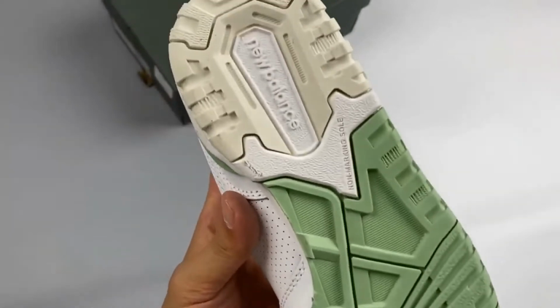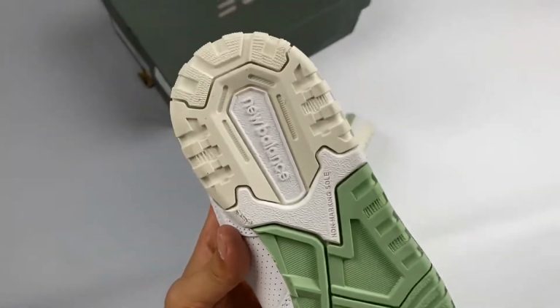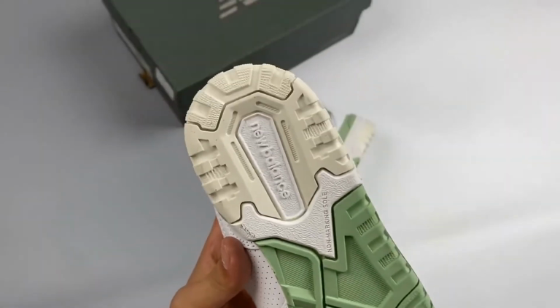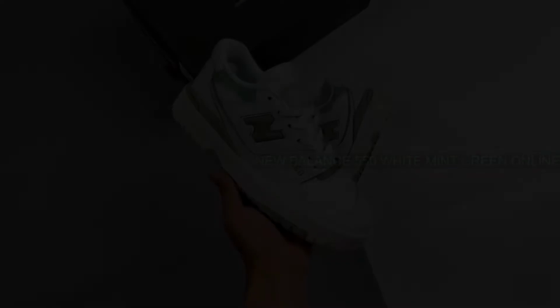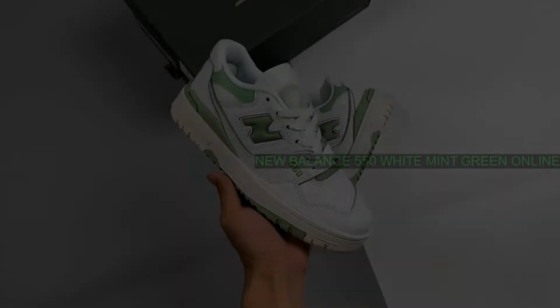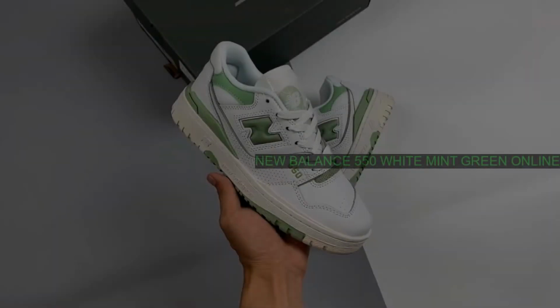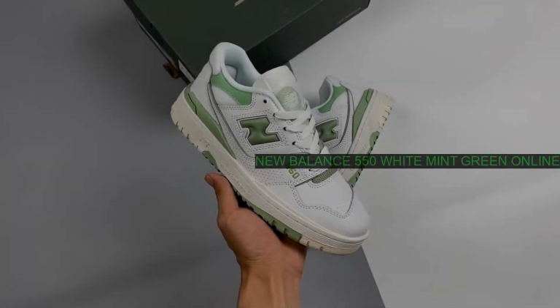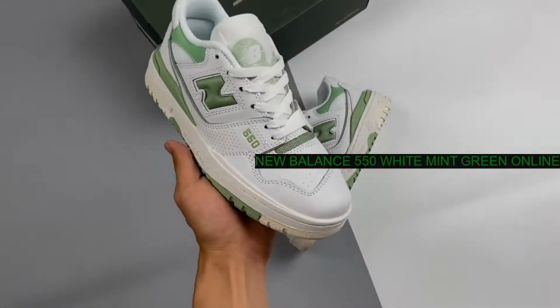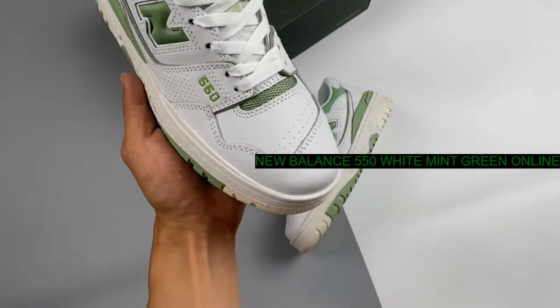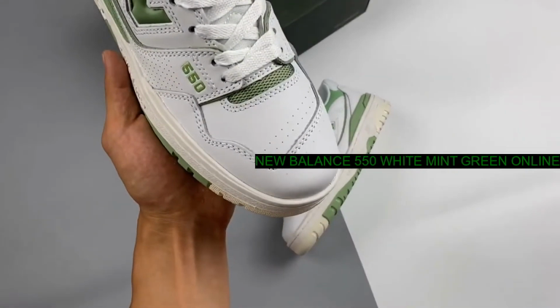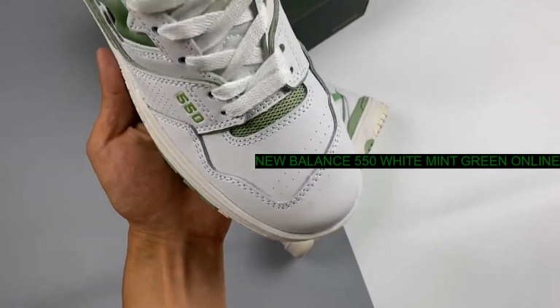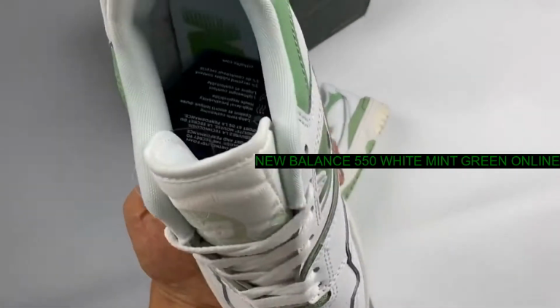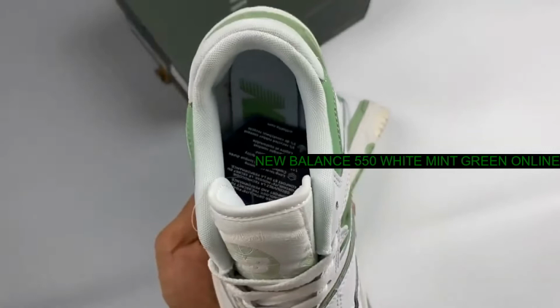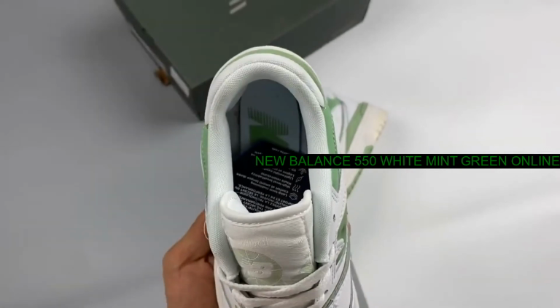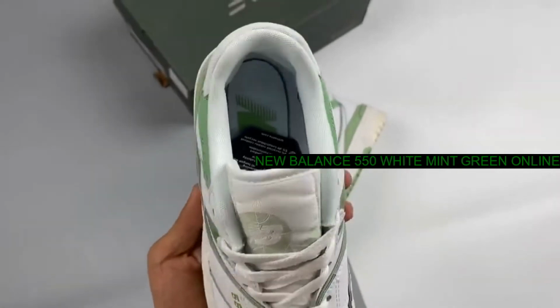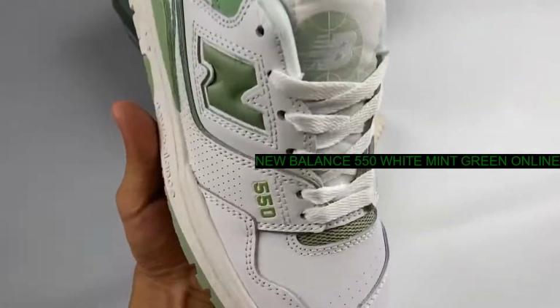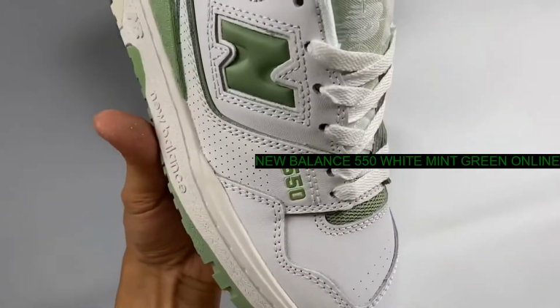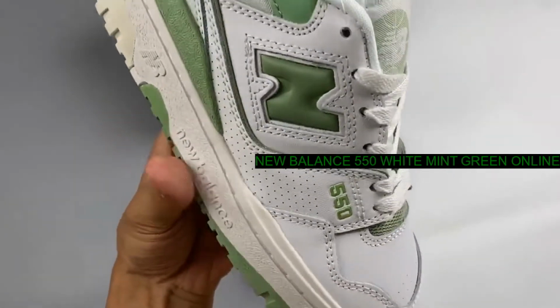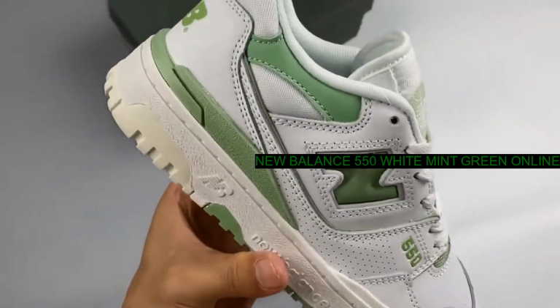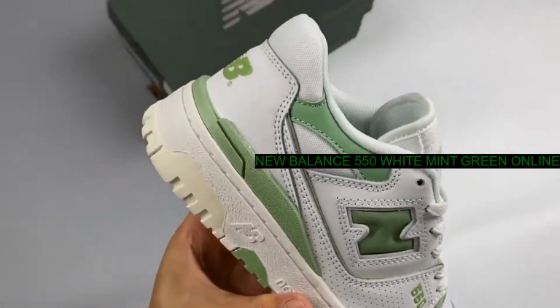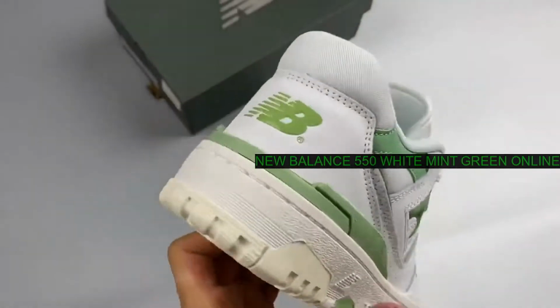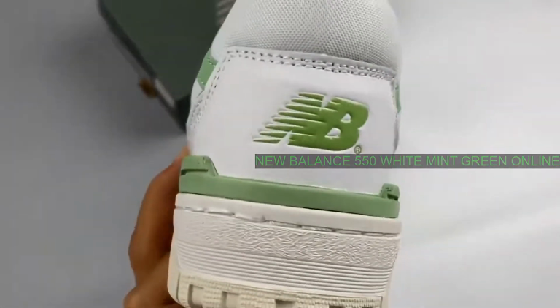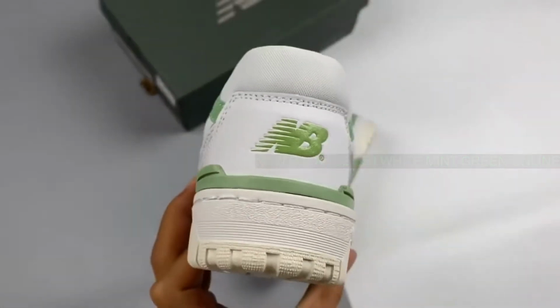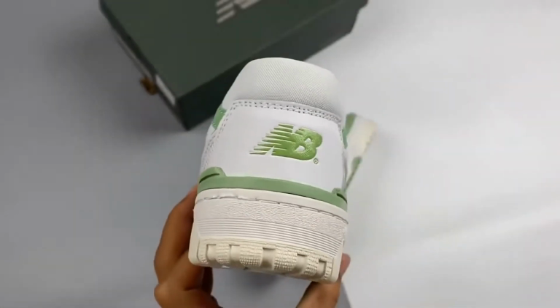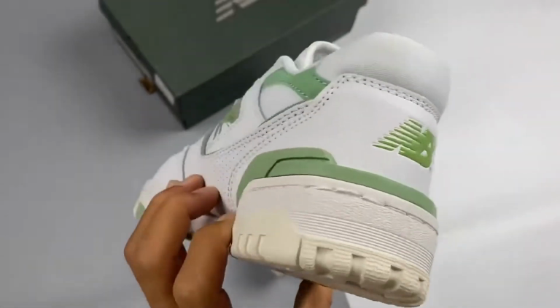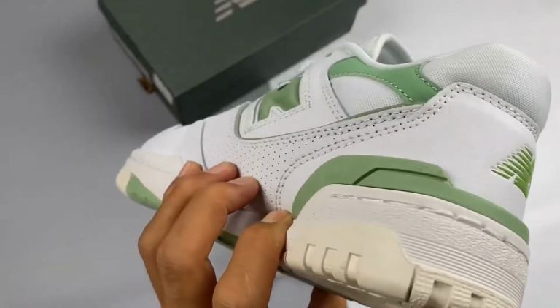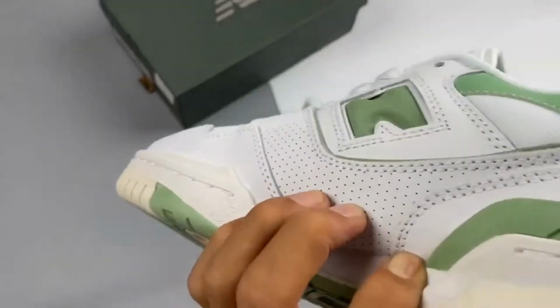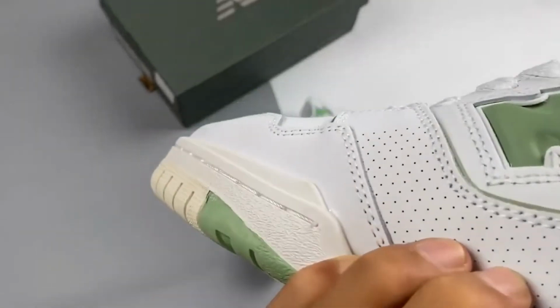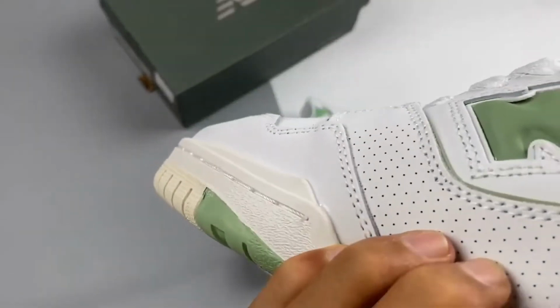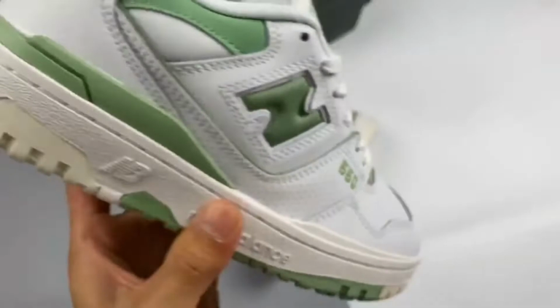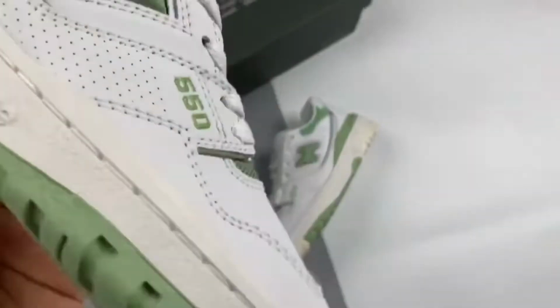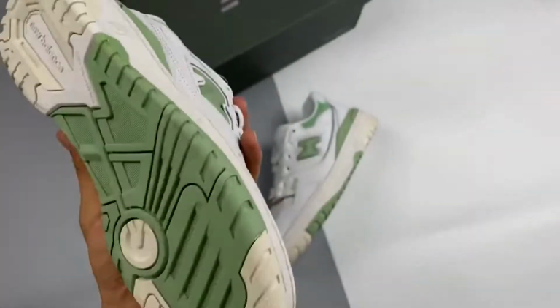The NB branding on the tongue, the 550 text on the lateral side of the I-Stay panel, and the NB logo on the heel are all mint green as well.